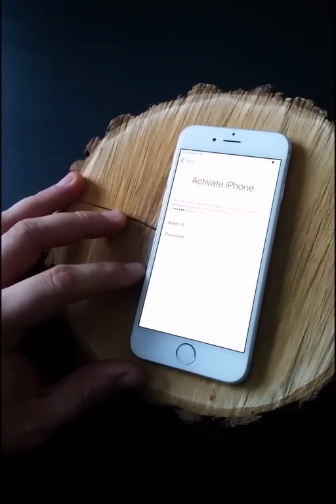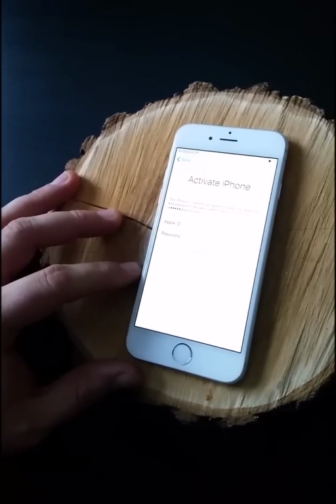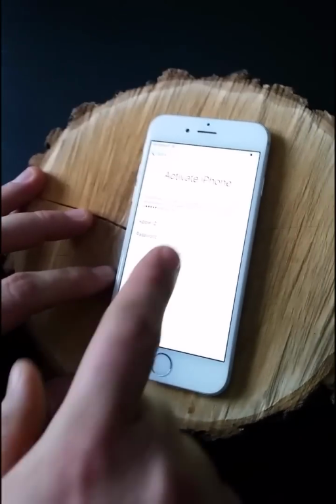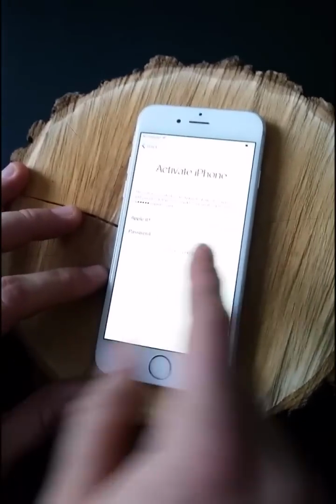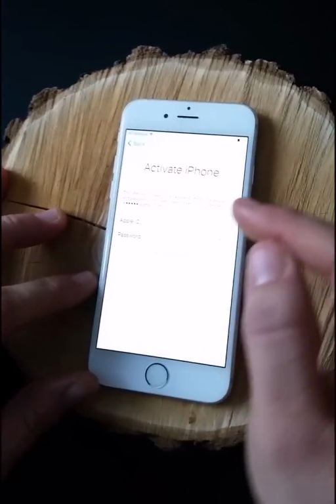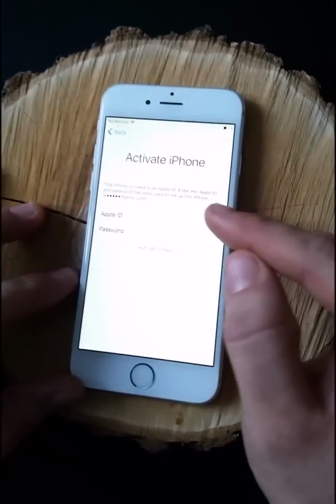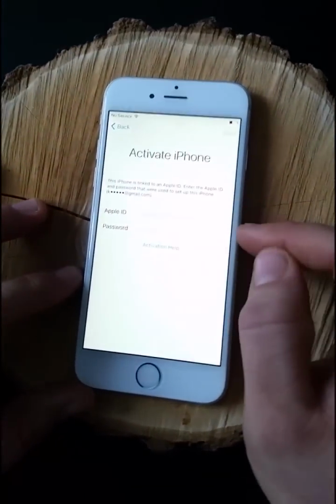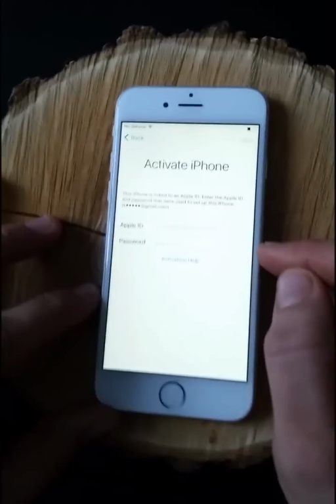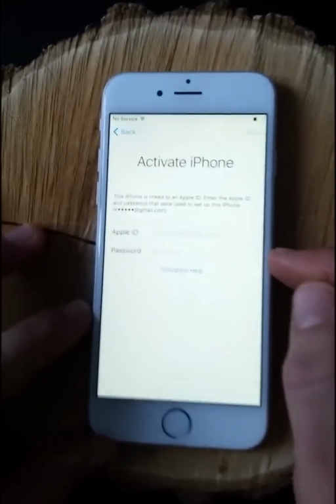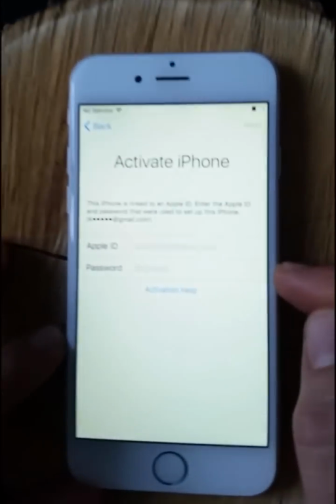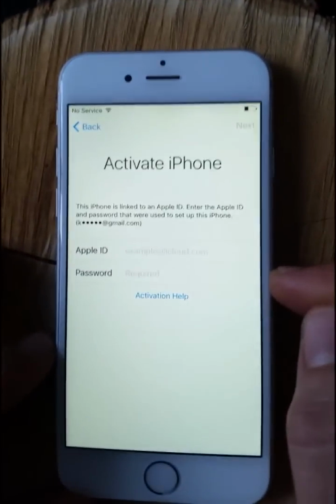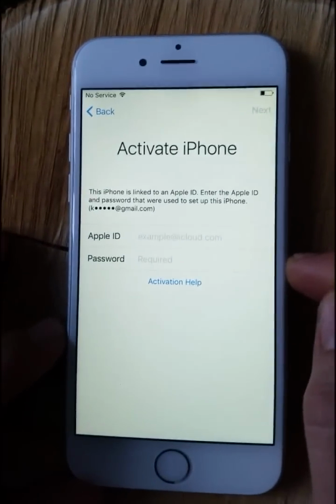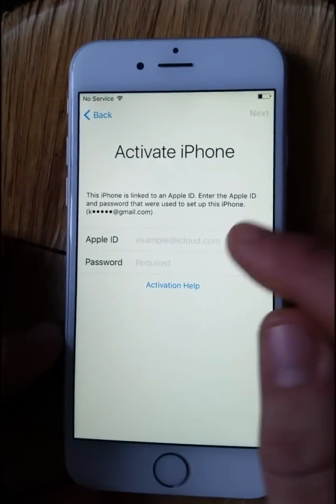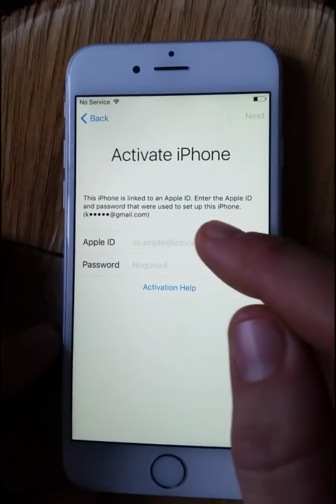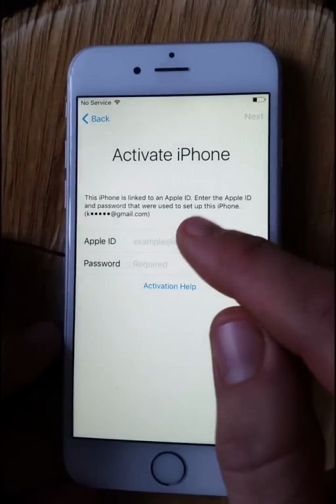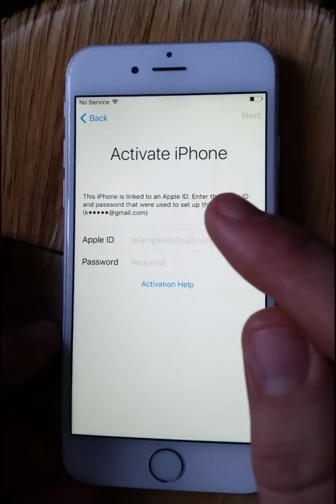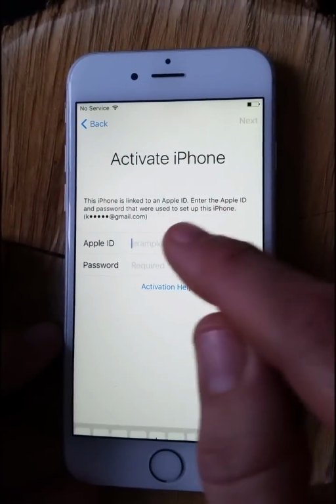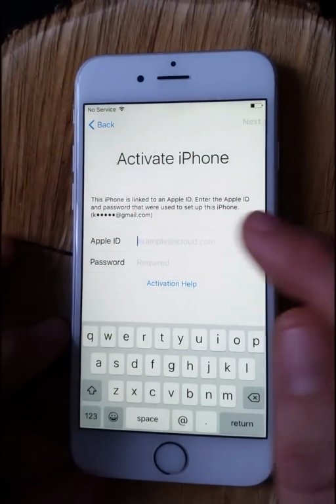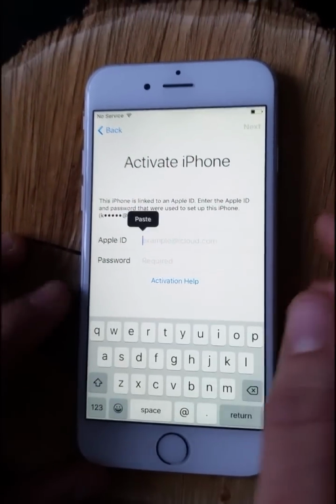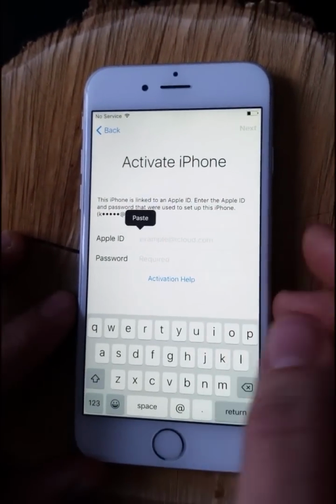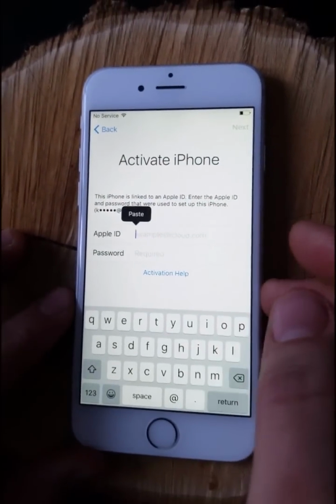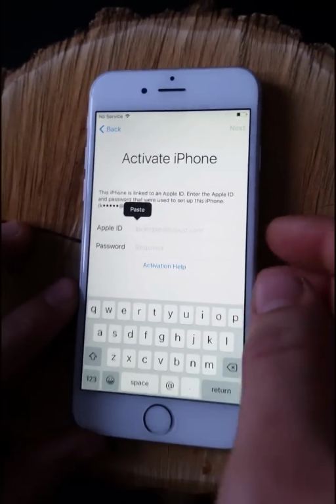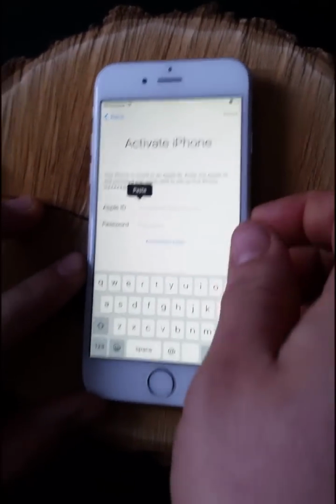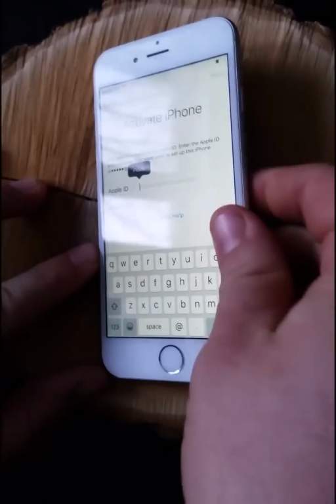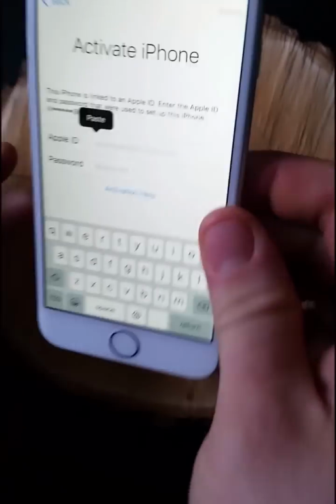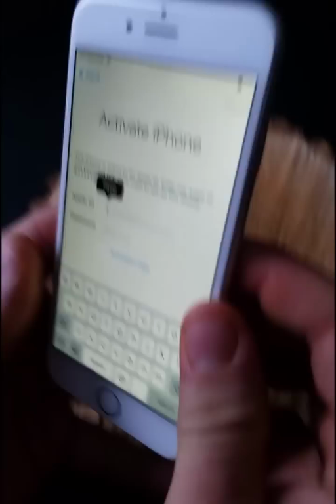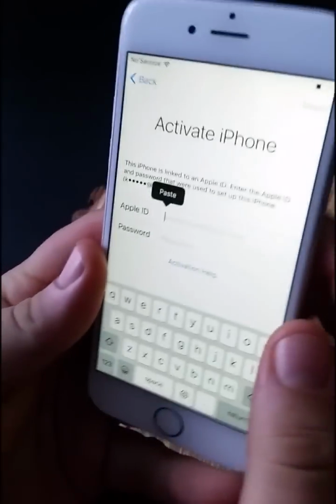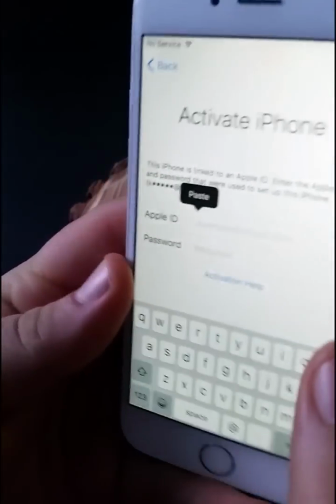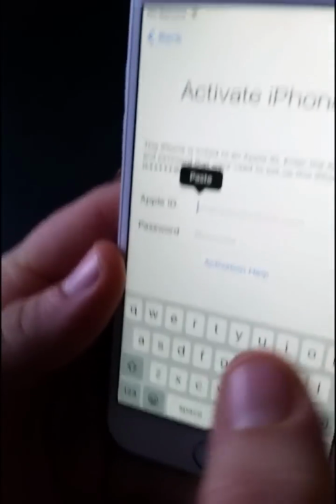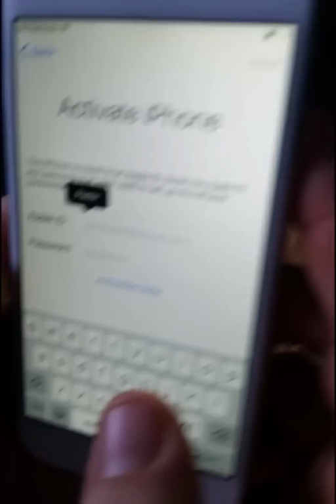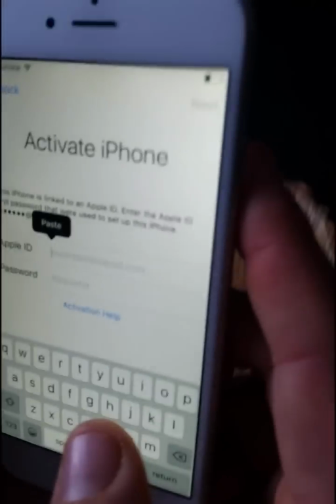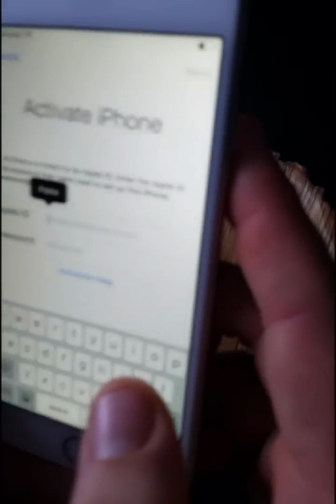Now you have to put in the iCloud ID — the one of the person that had the phone before. I don't know it so I'm gonna try something.